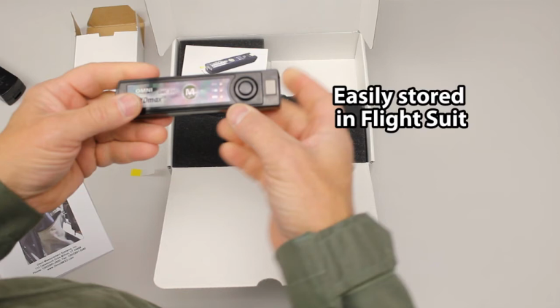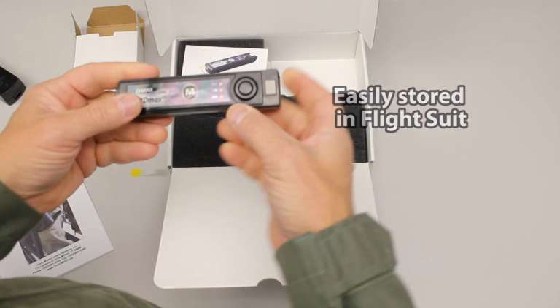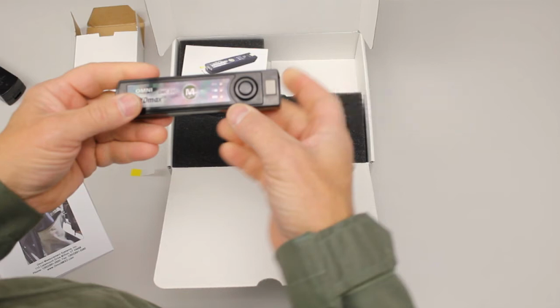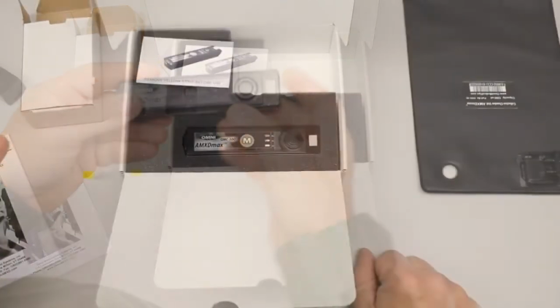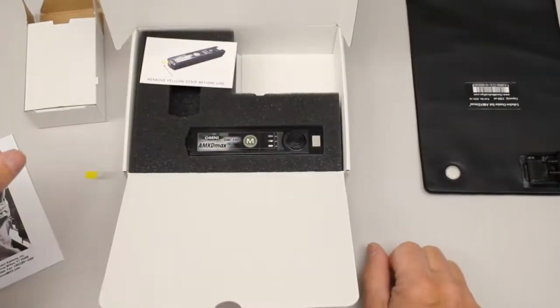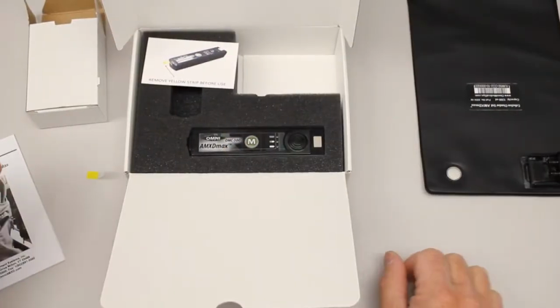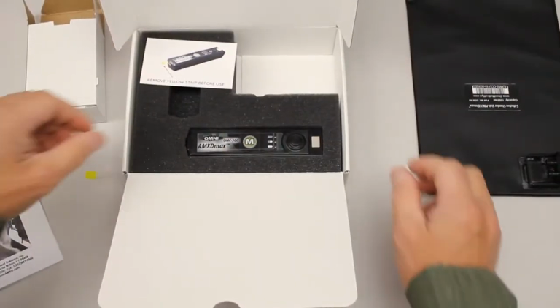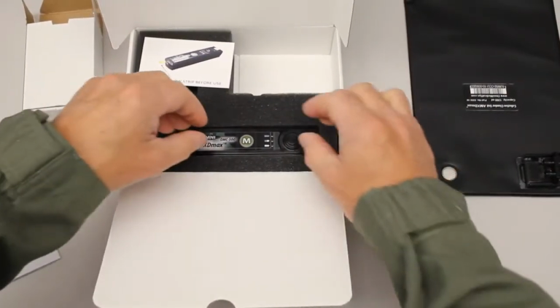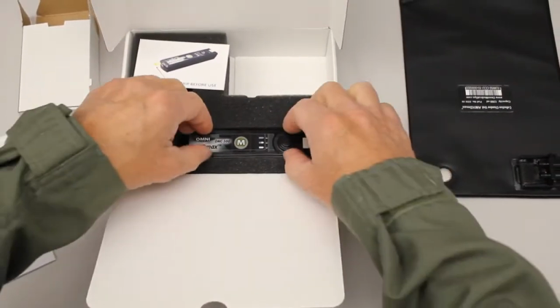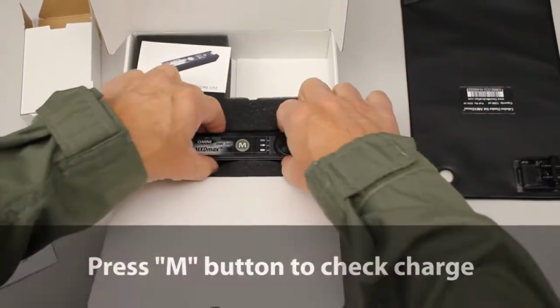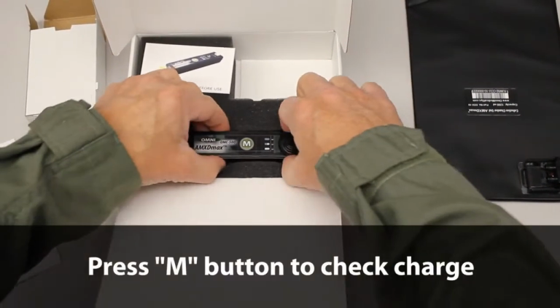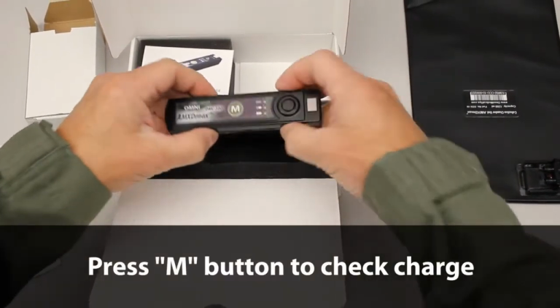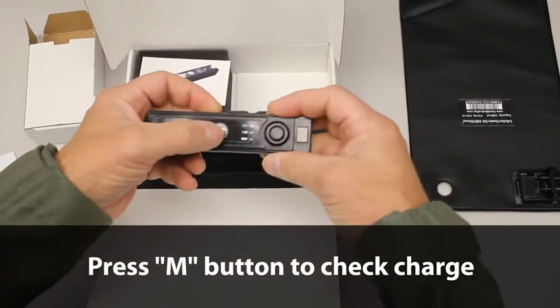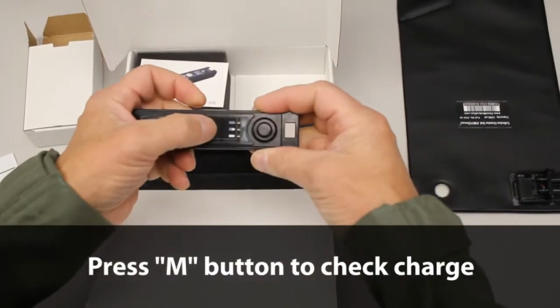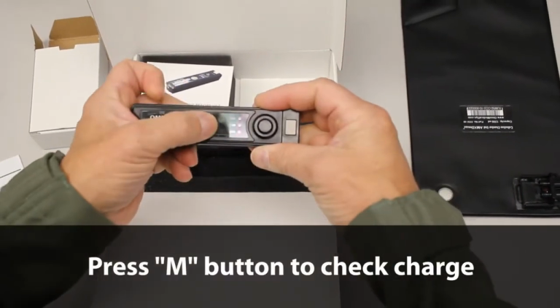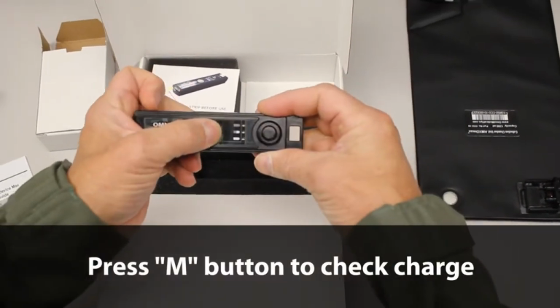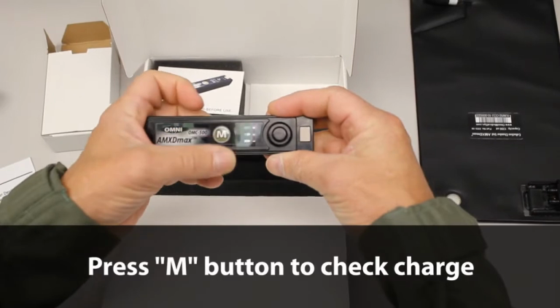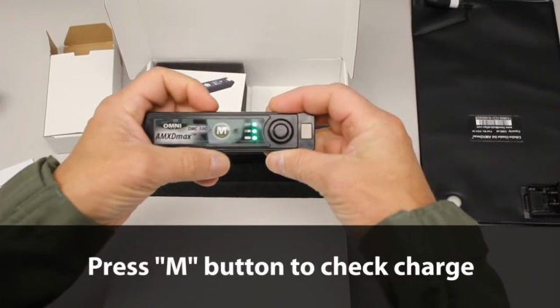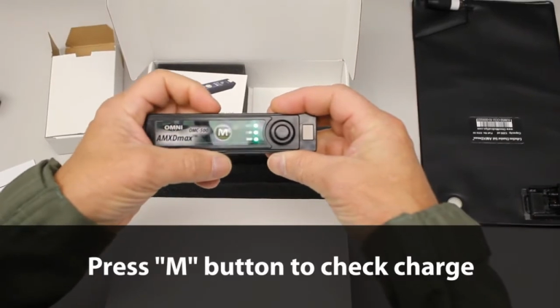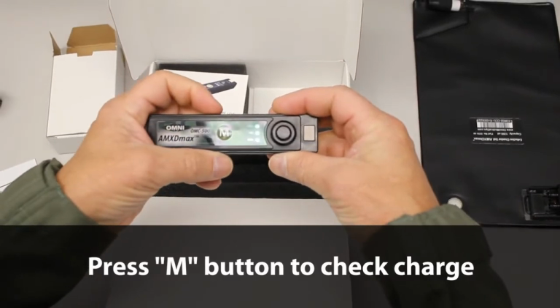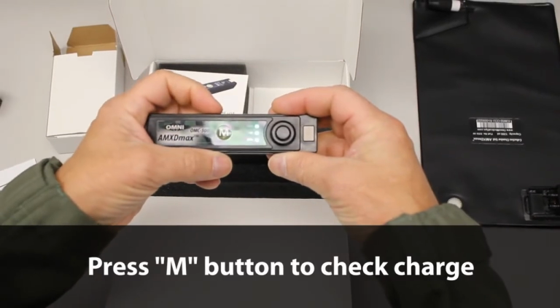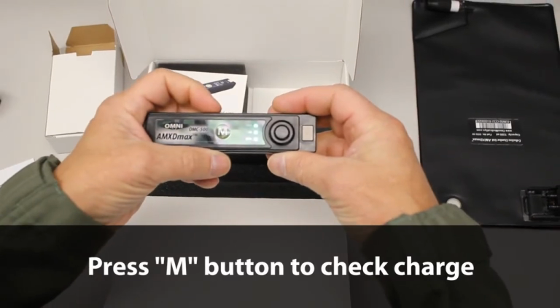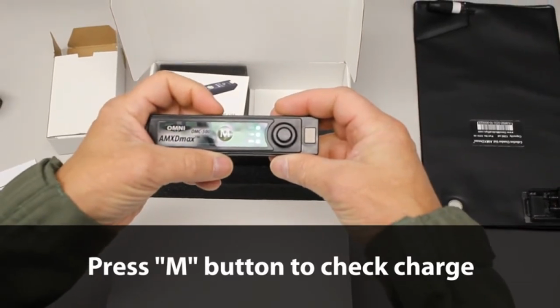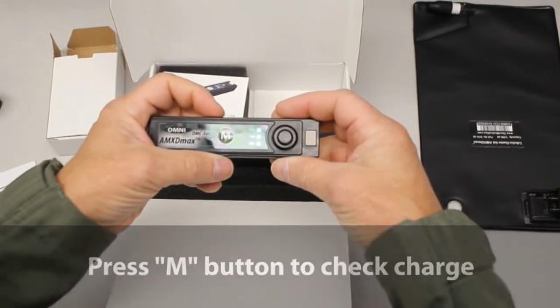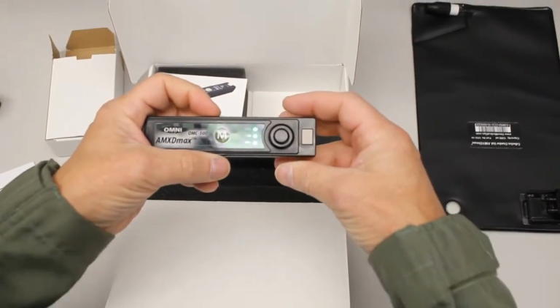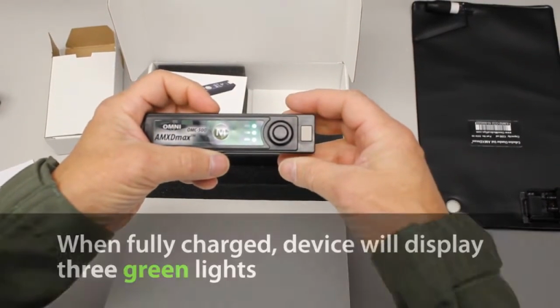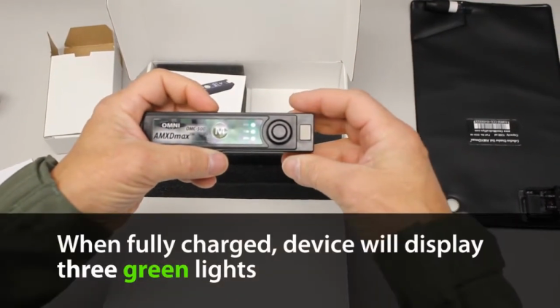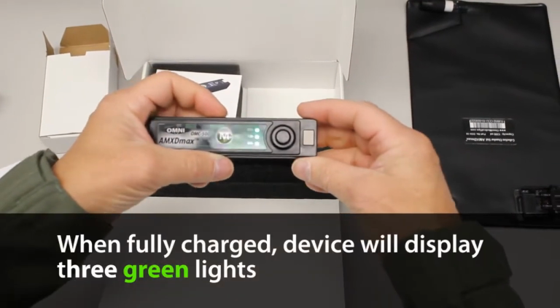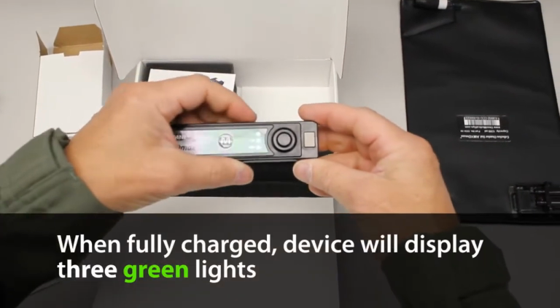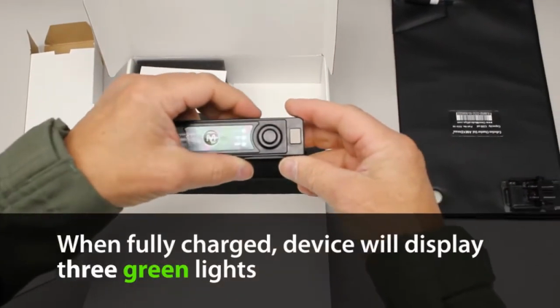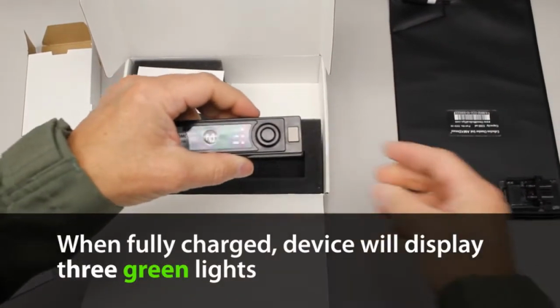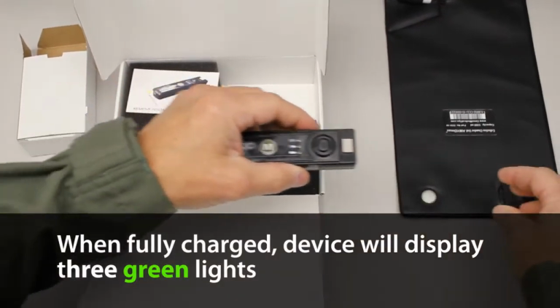Before using the system, press the manual button on the control unit to make sure the battery is fully charged. This is indicated by three green lights.